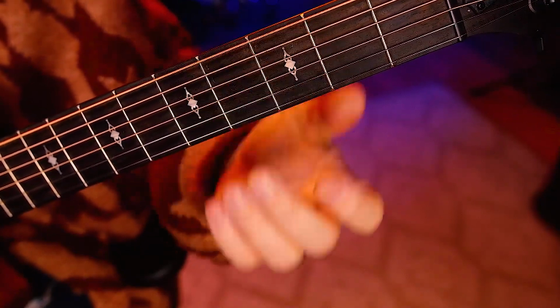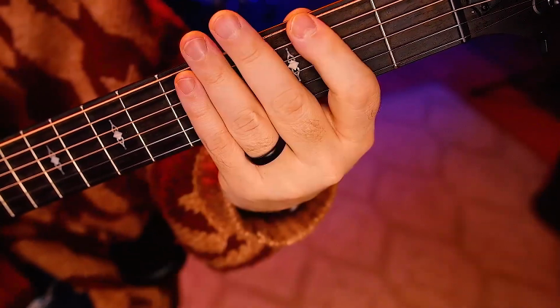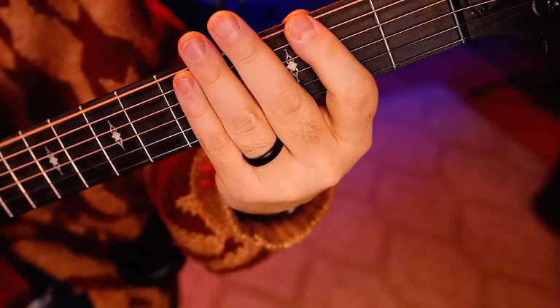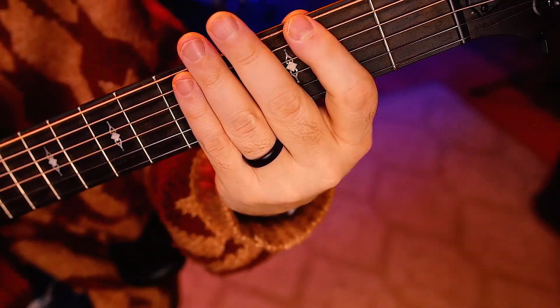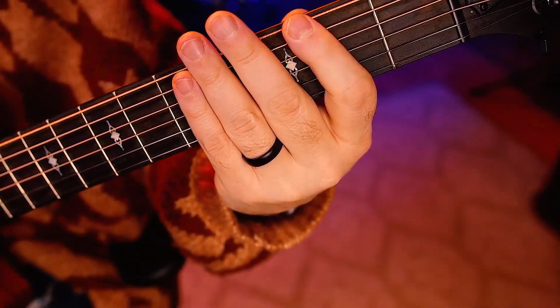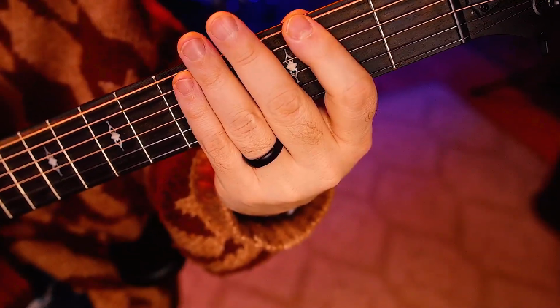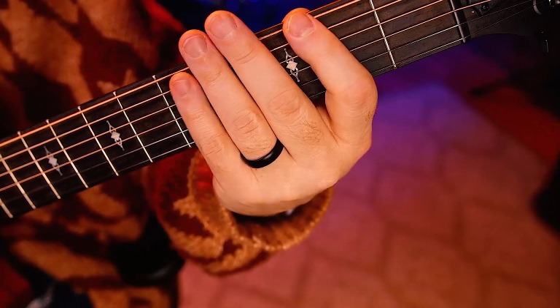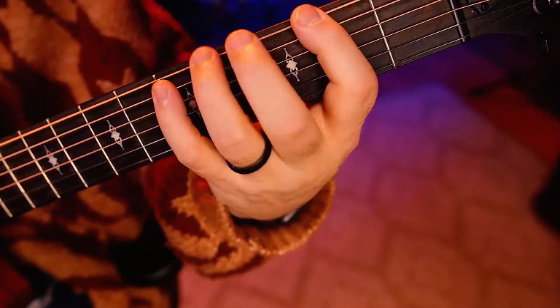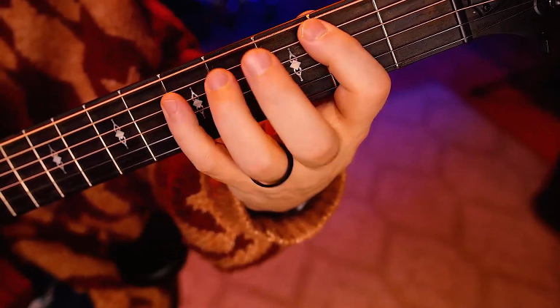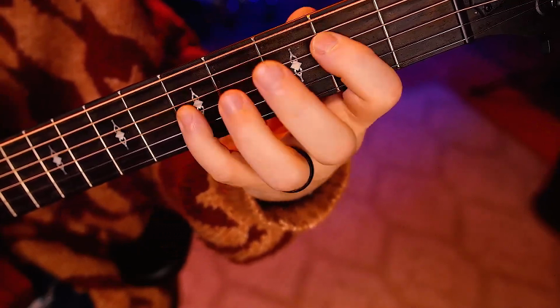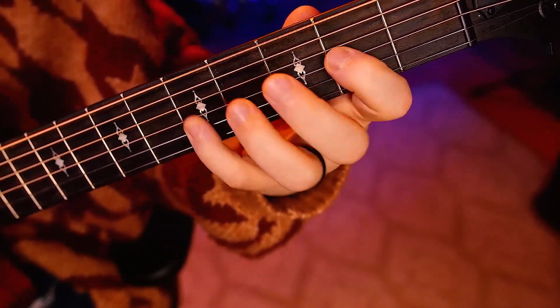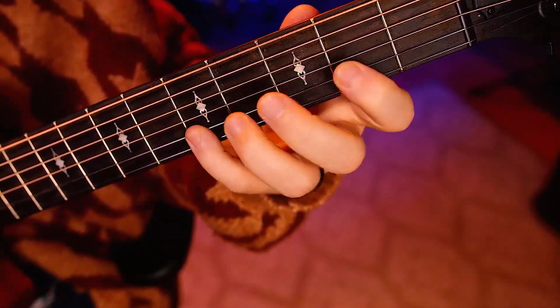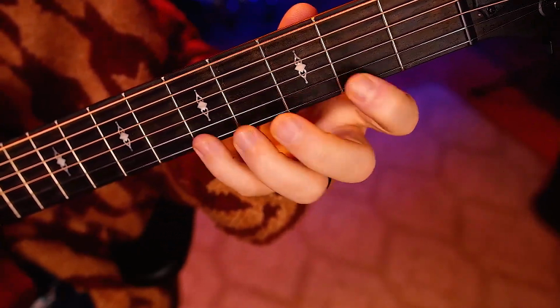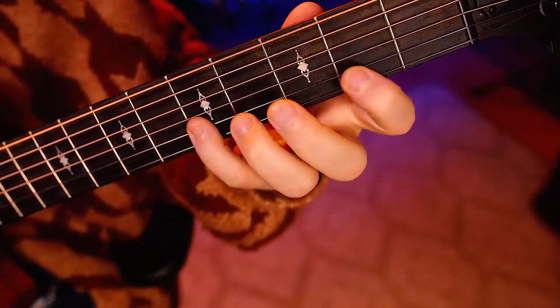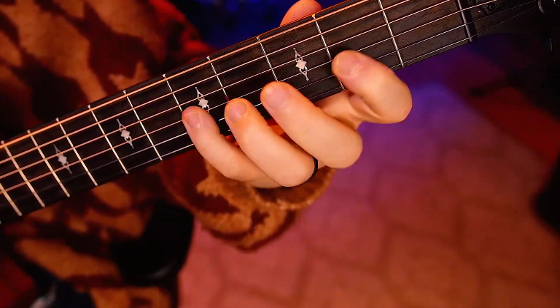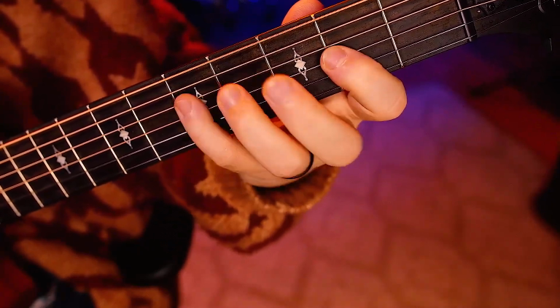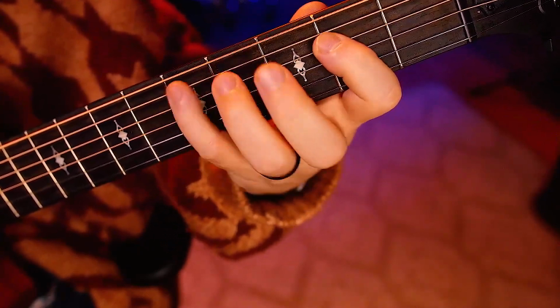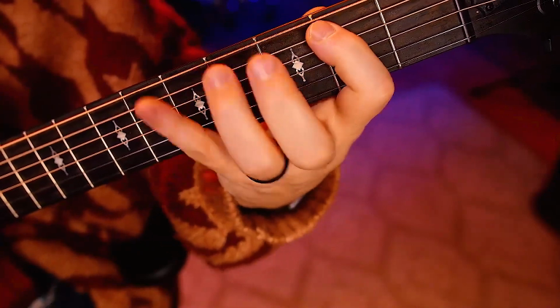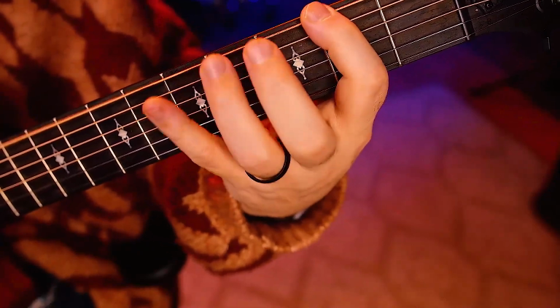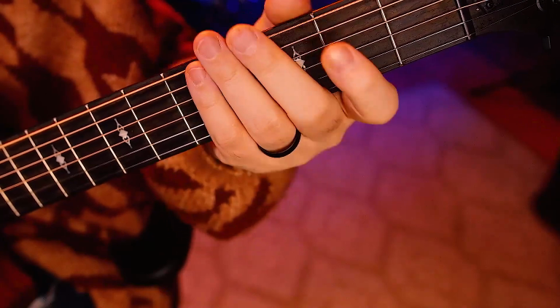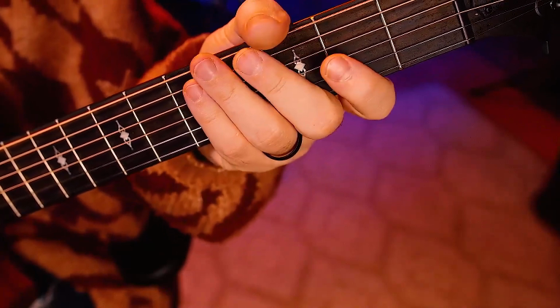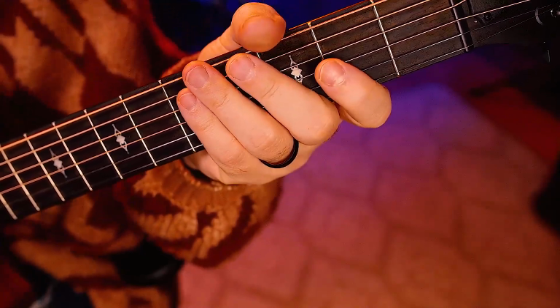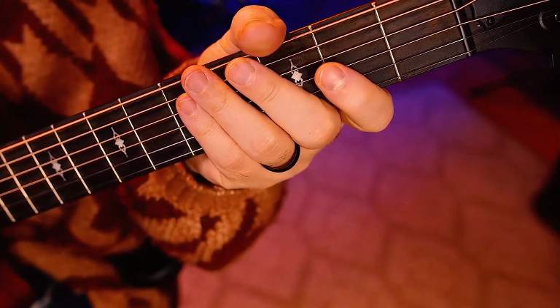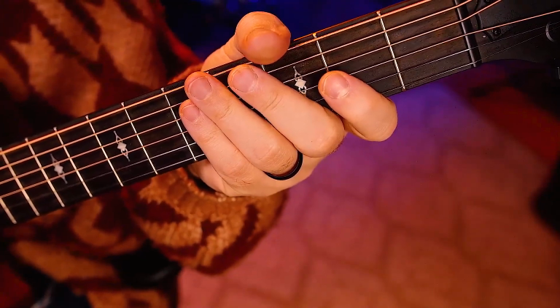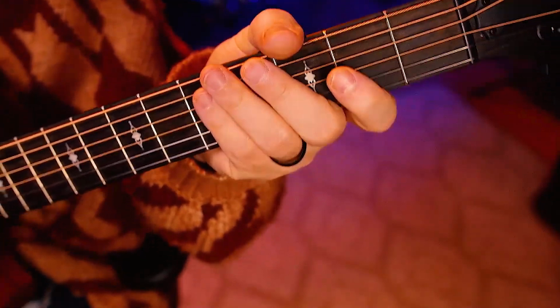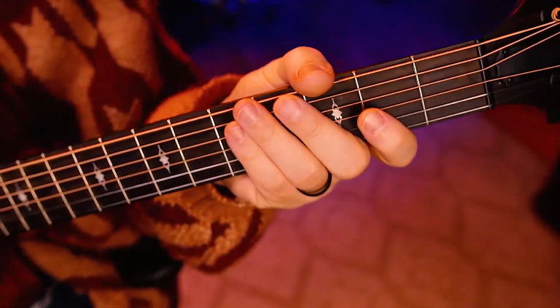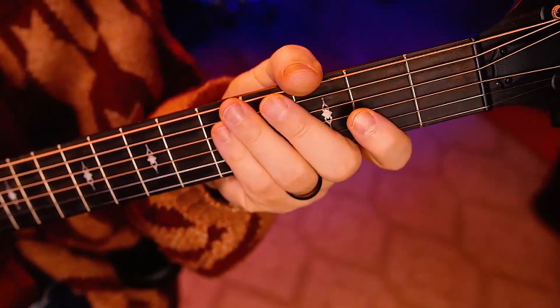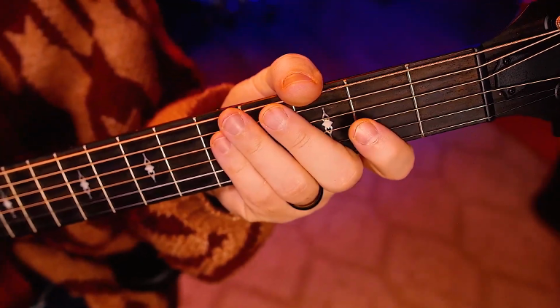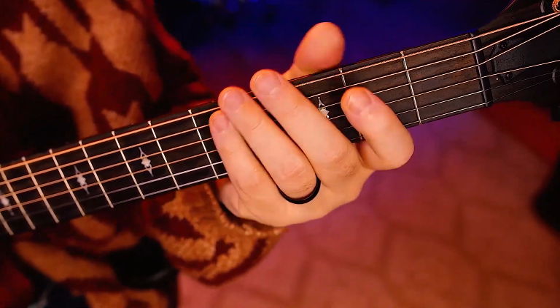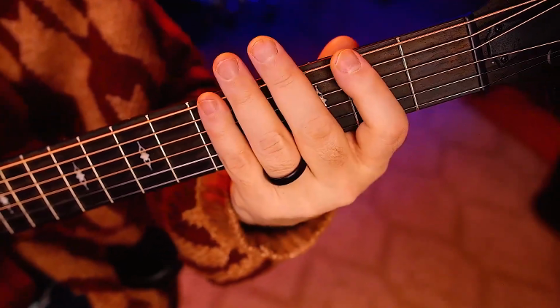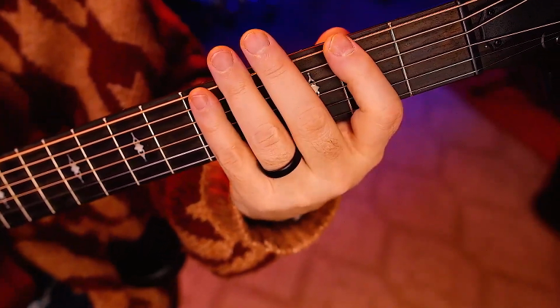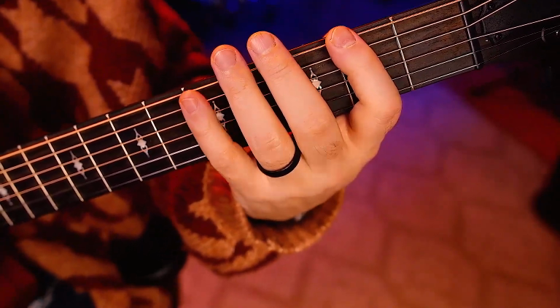Alright, two, ready, go. So that set of six, that feels really weird with that. So what about eights?